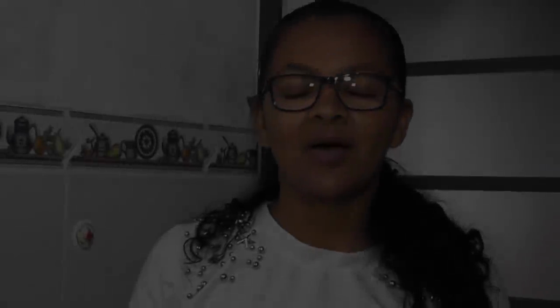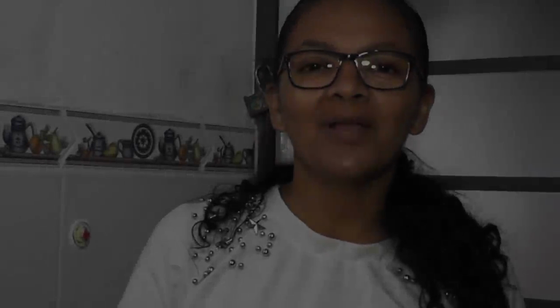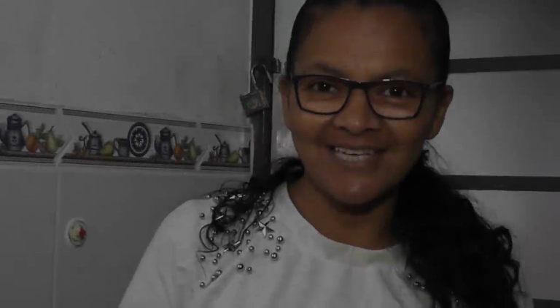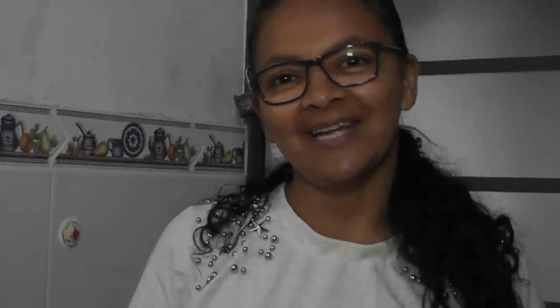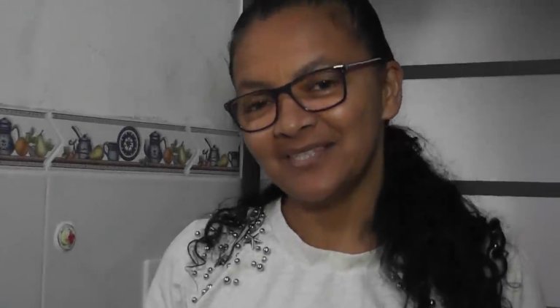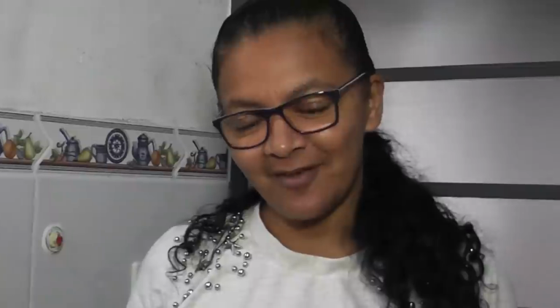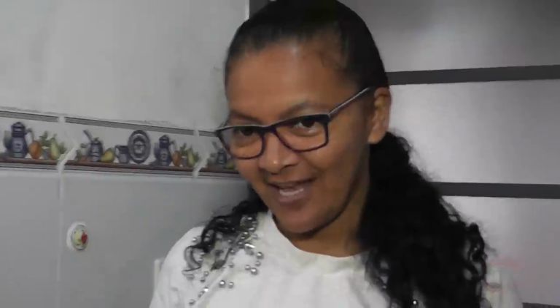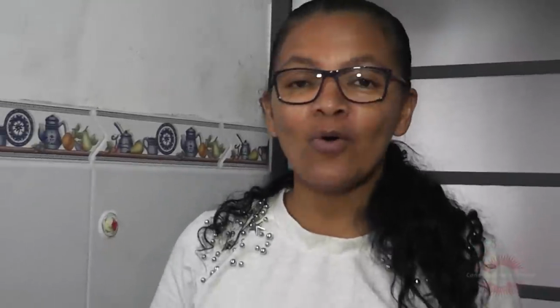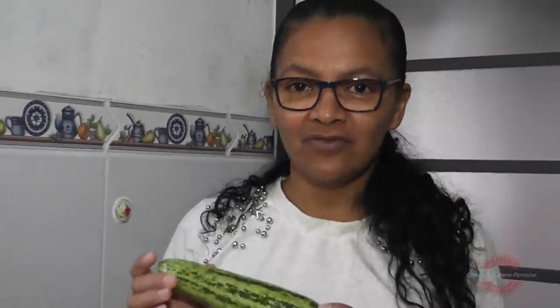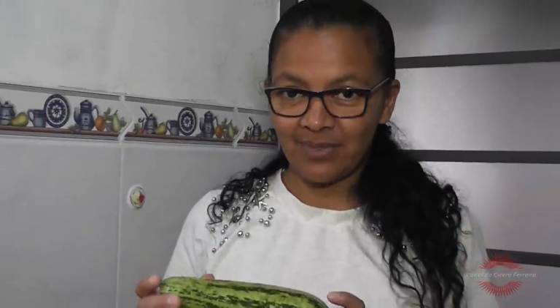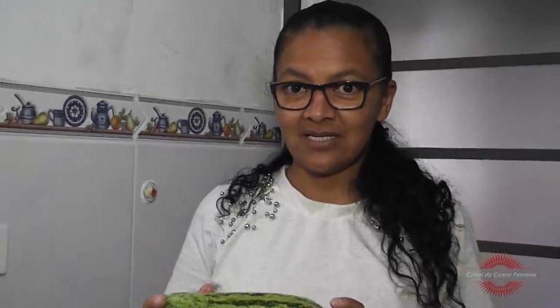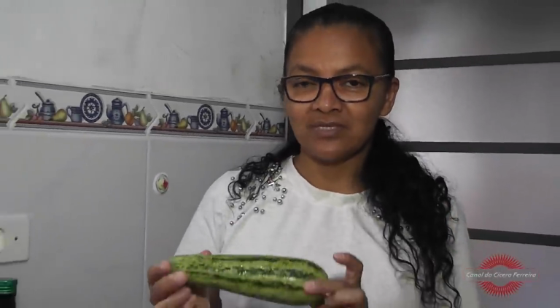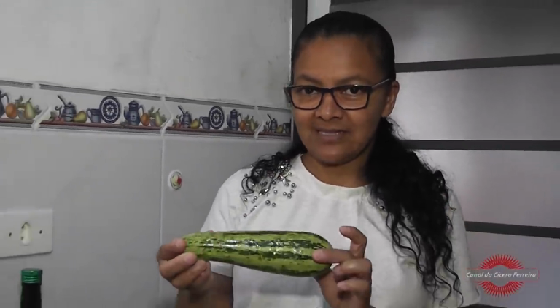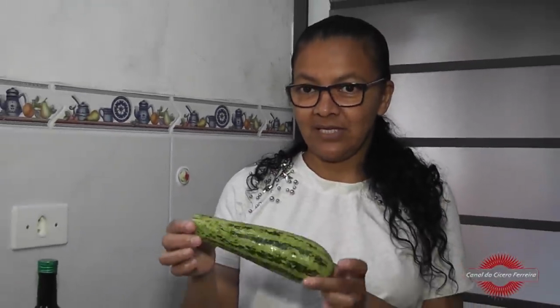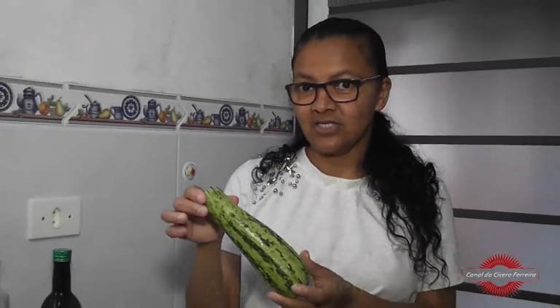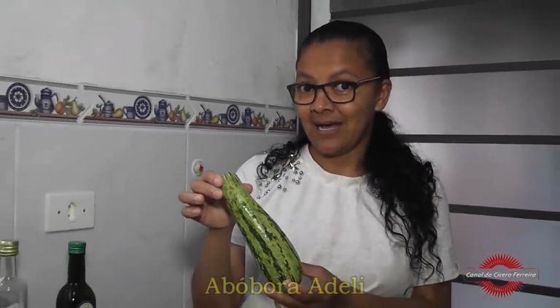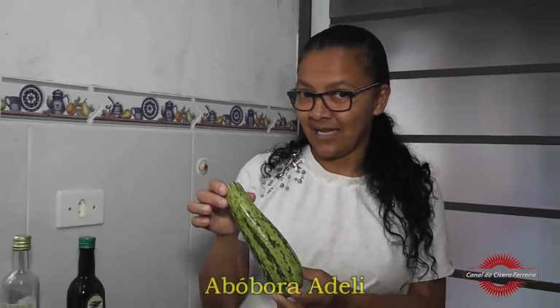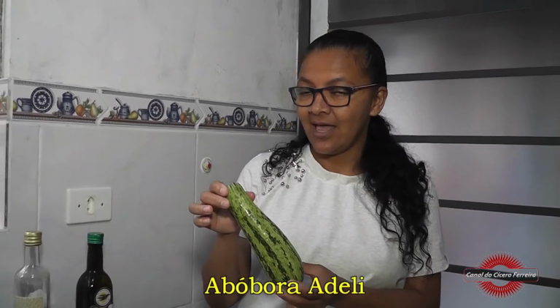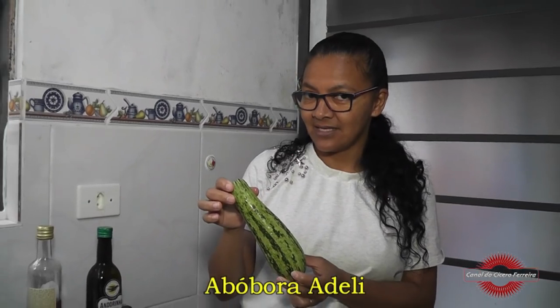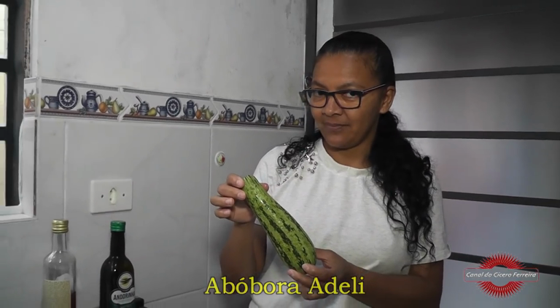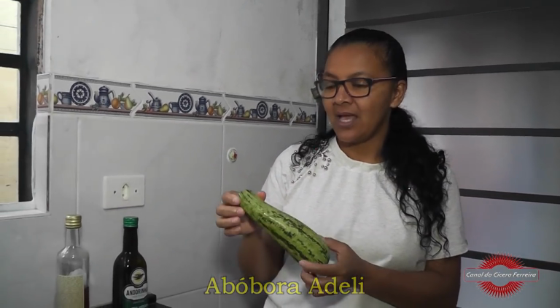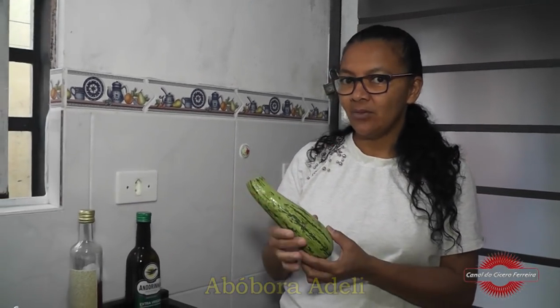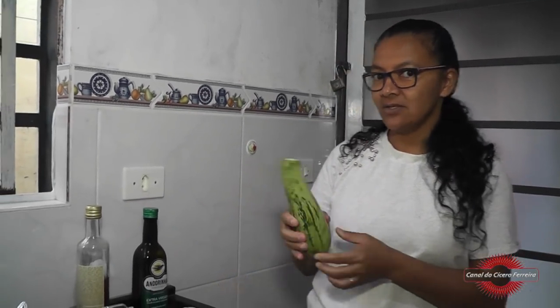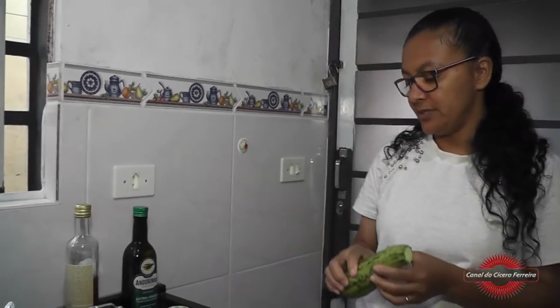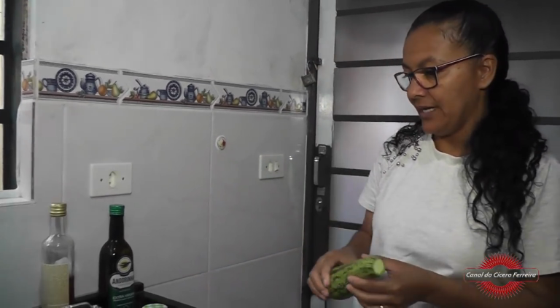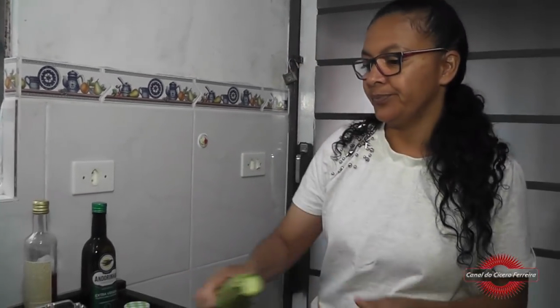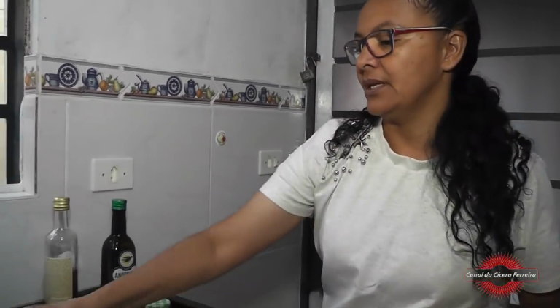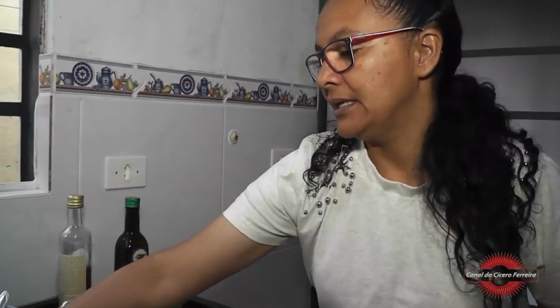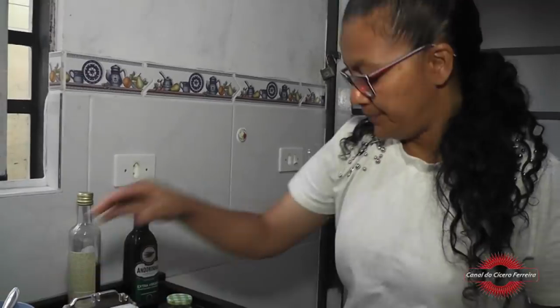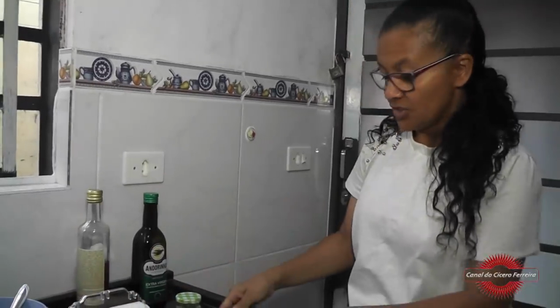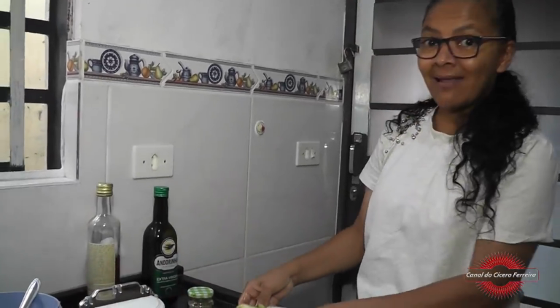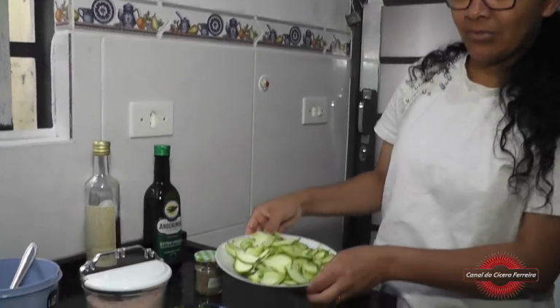Hello everyone from the channel Cícero Ferreira. Today I will teach you how to make this abobrinha, called Adele, em conserva. So for this we will need to ralar a abobrinha.